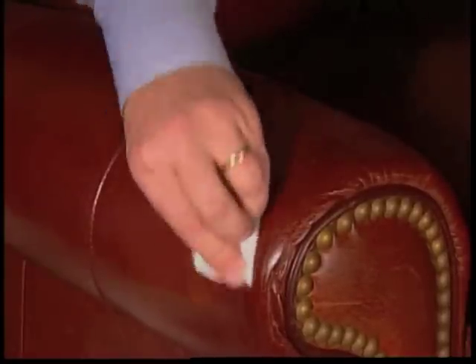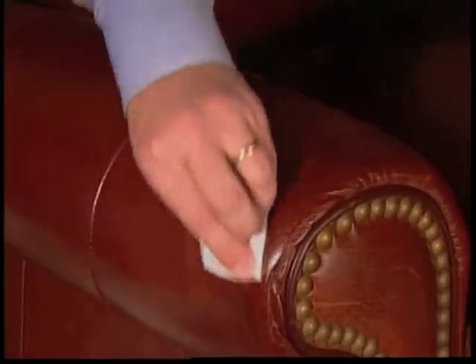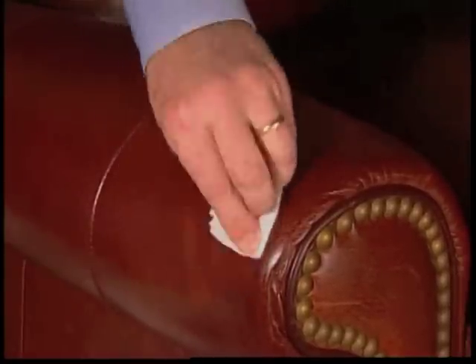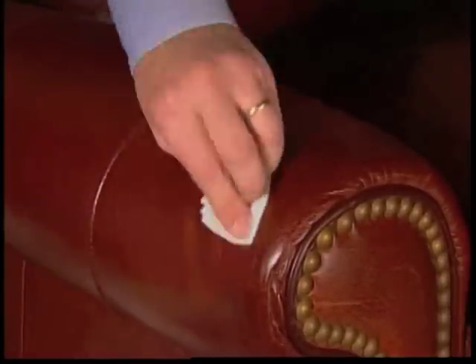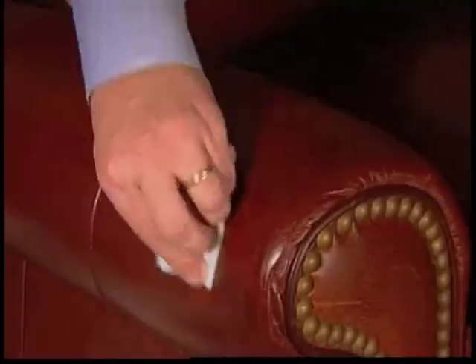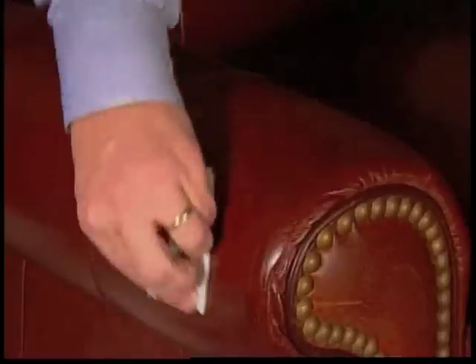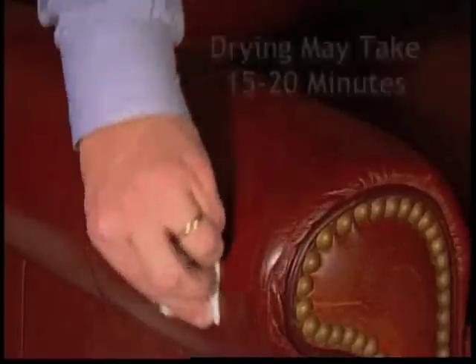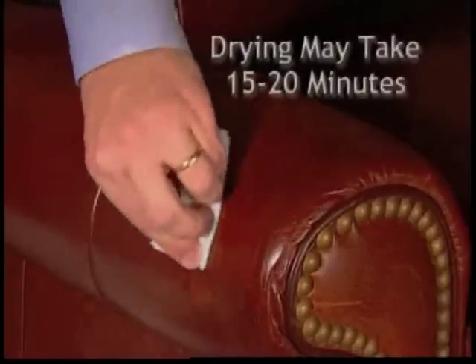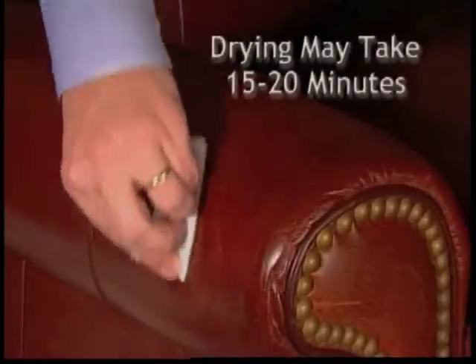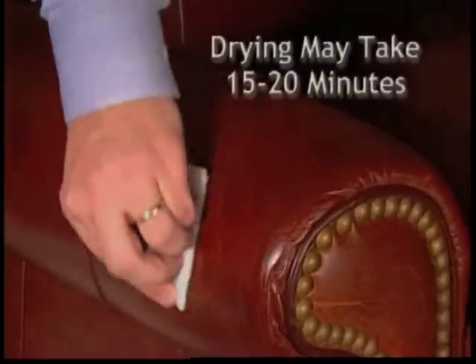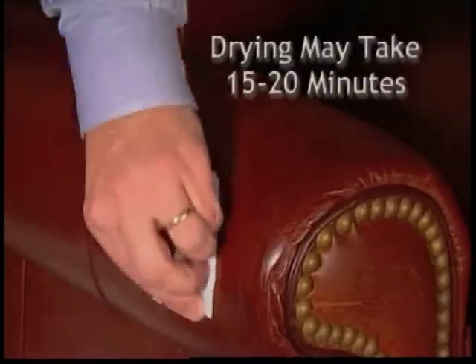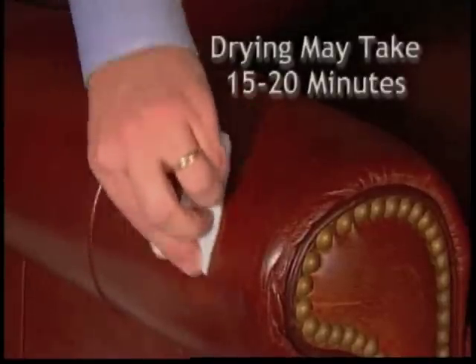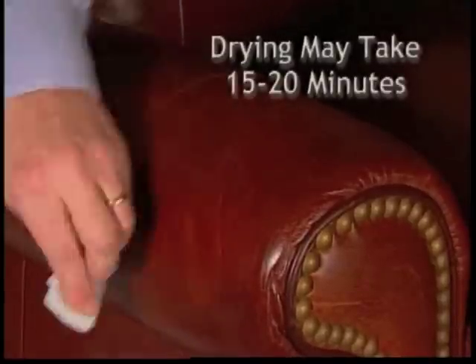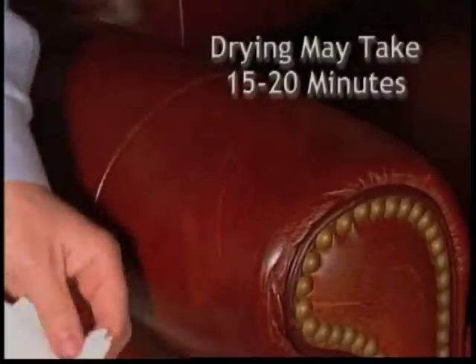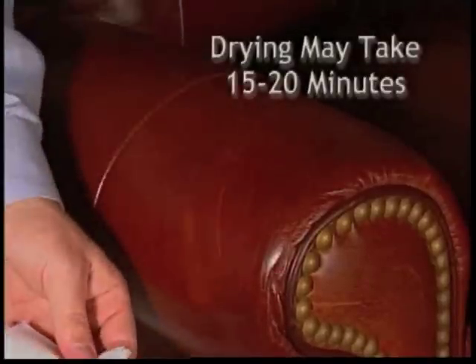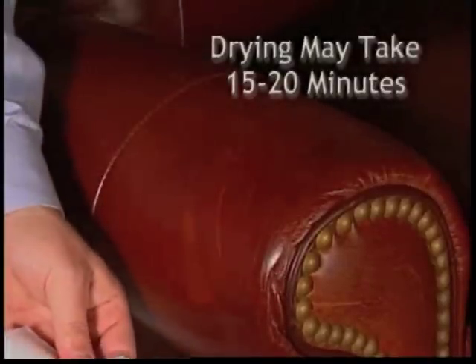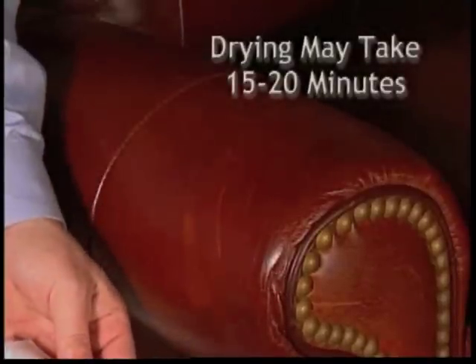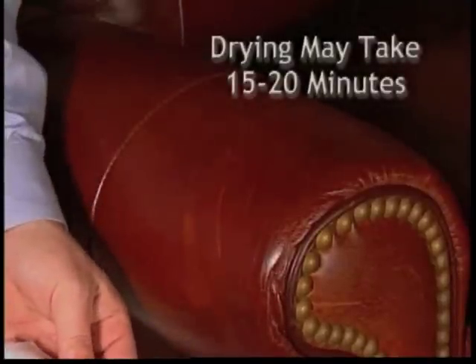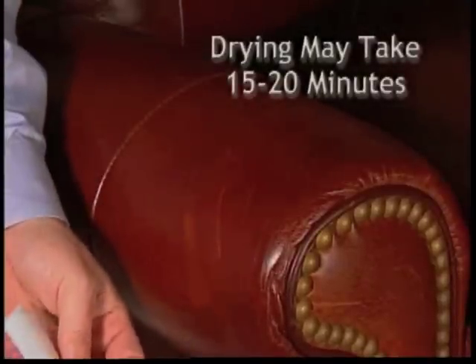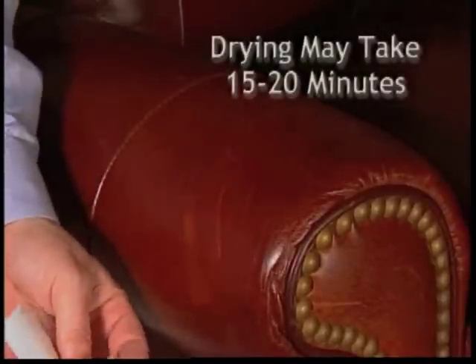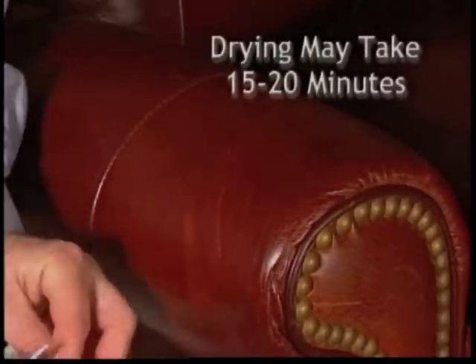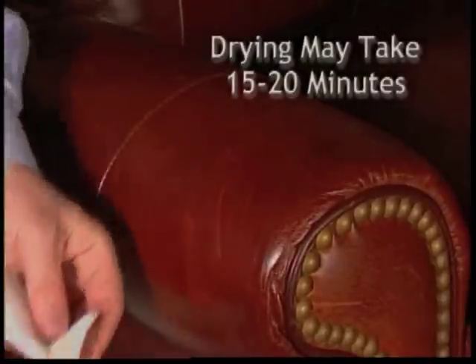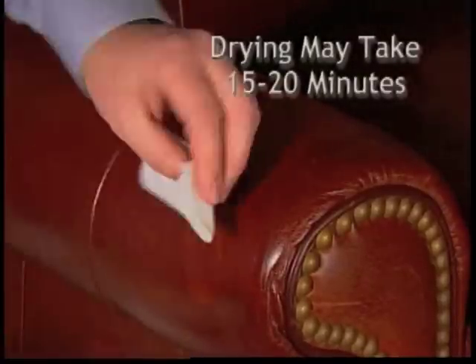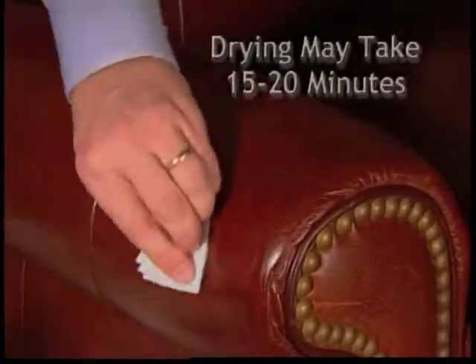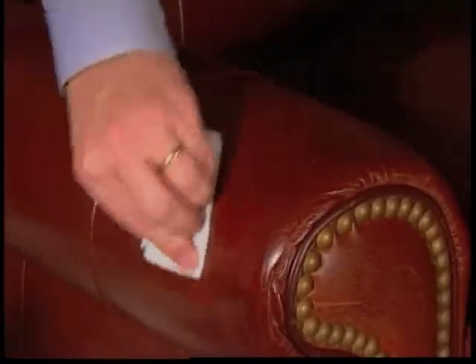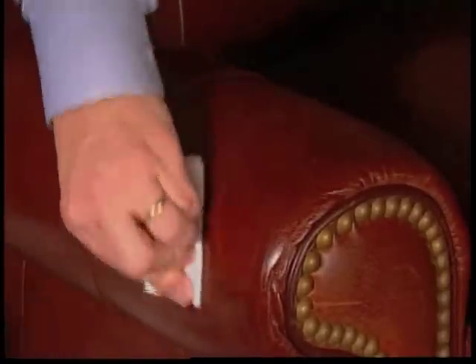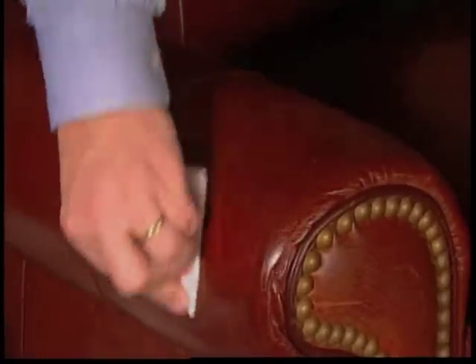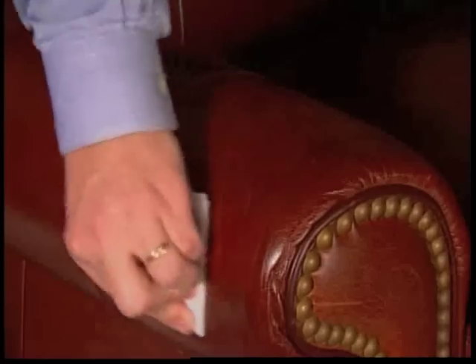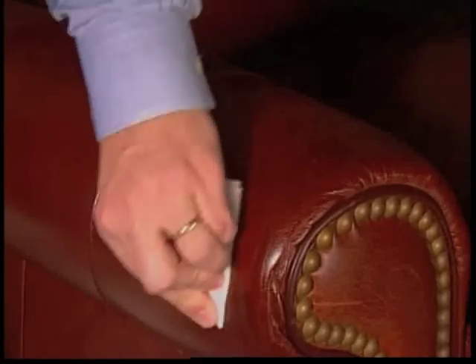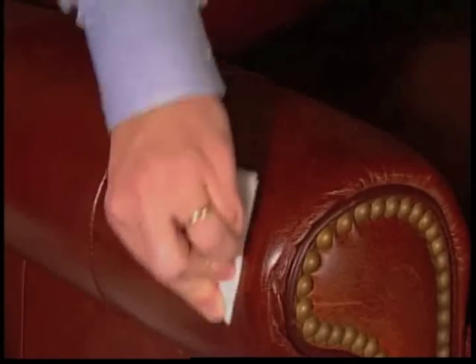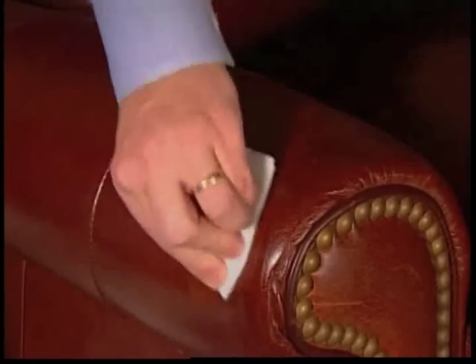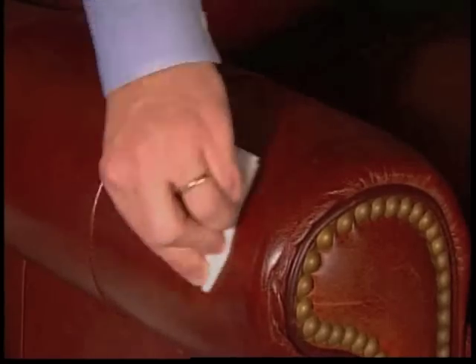Allow to dry. For sensitive leathers, this may take 15 to 20 minutes. Scratch-A-Way may darken the area, but it will dry to its original color.